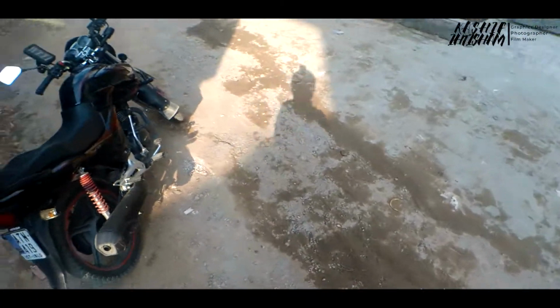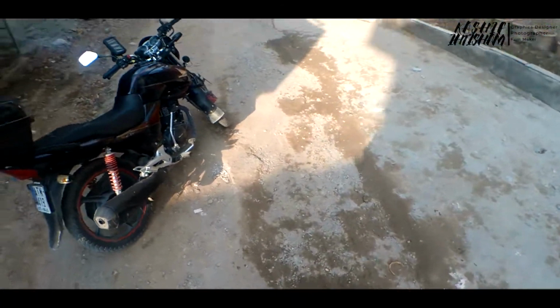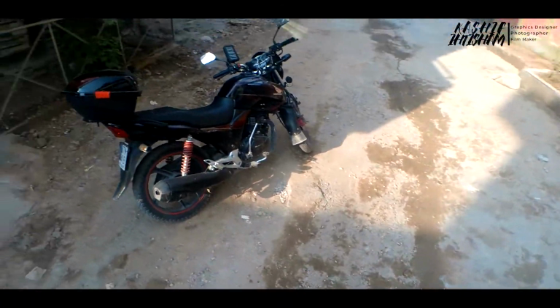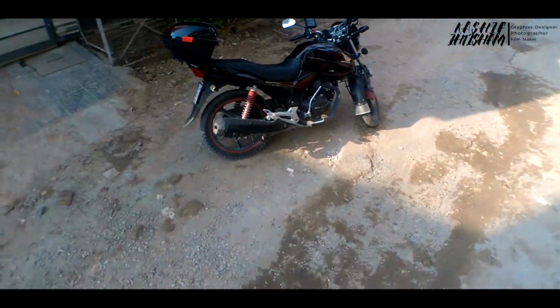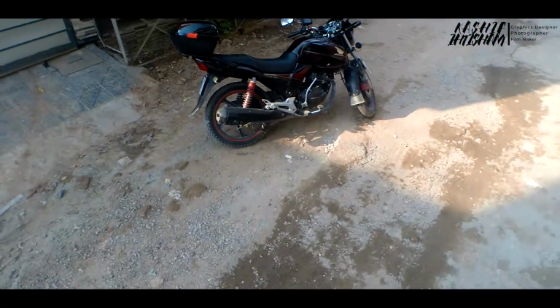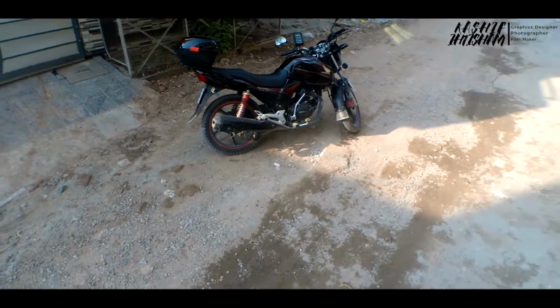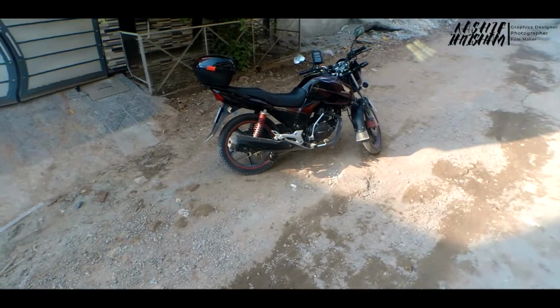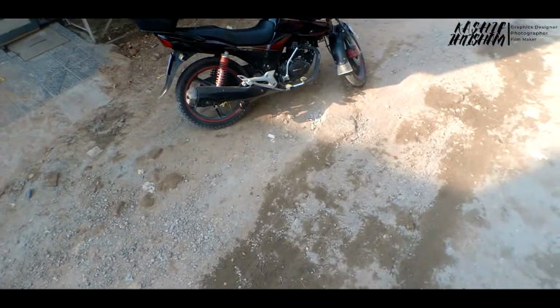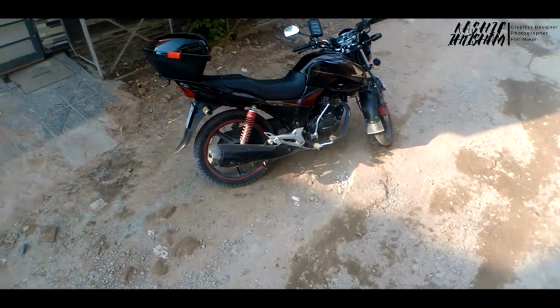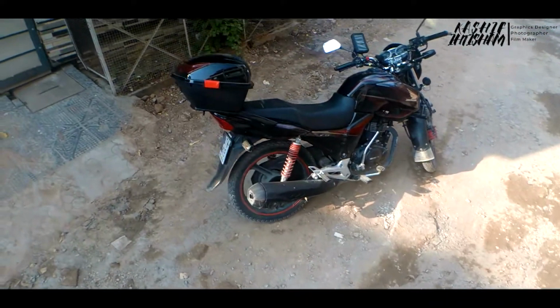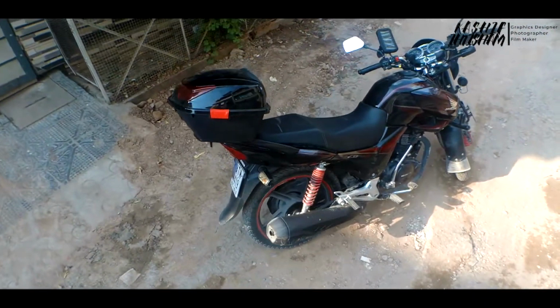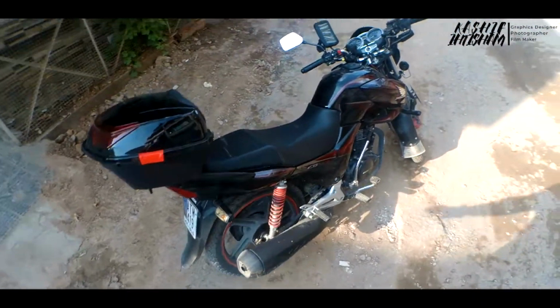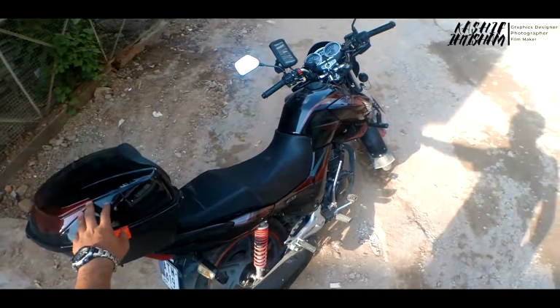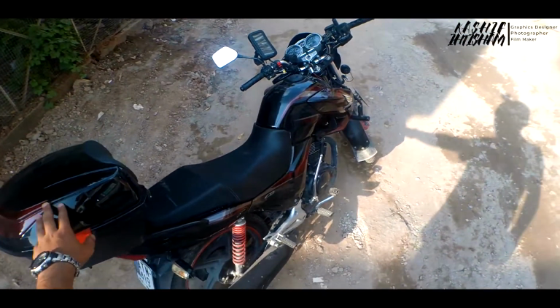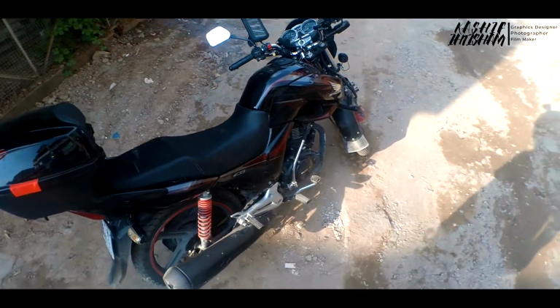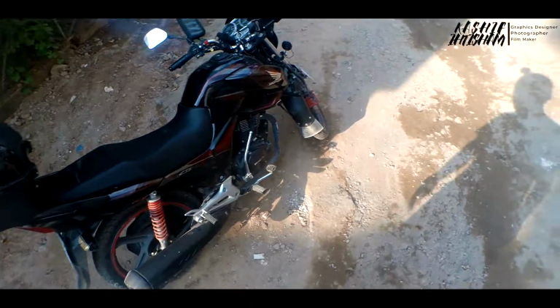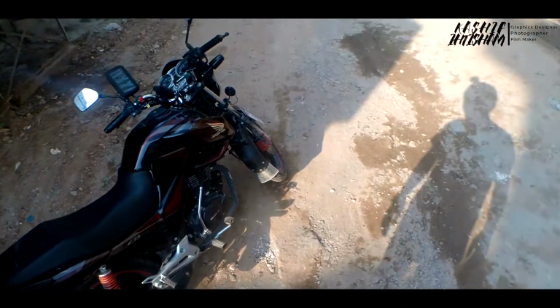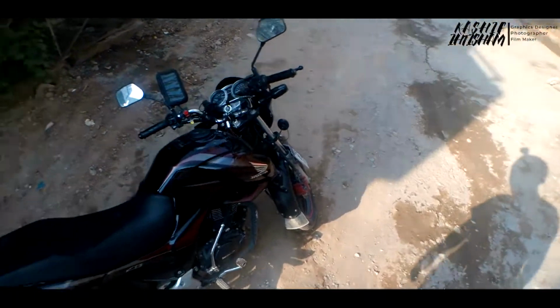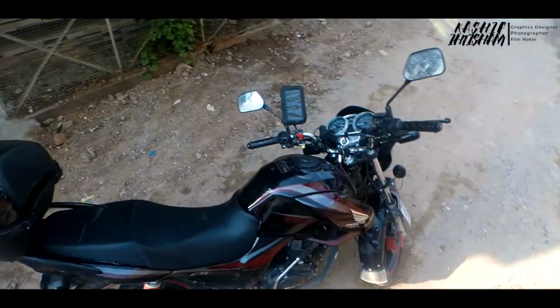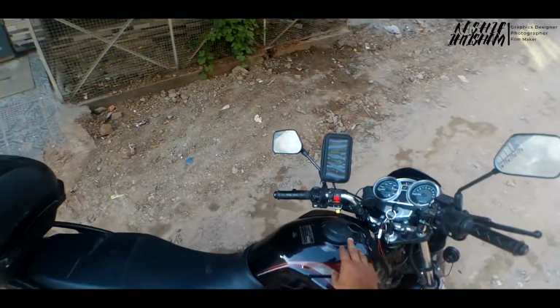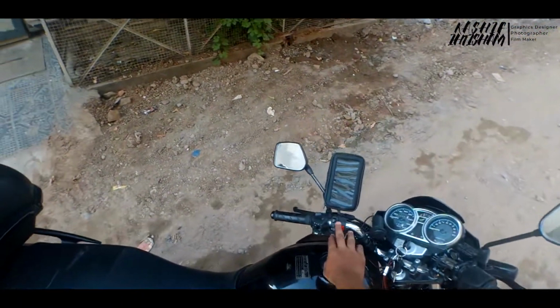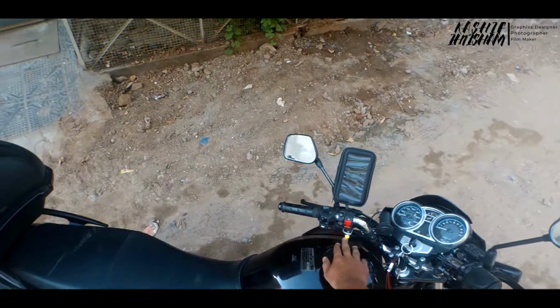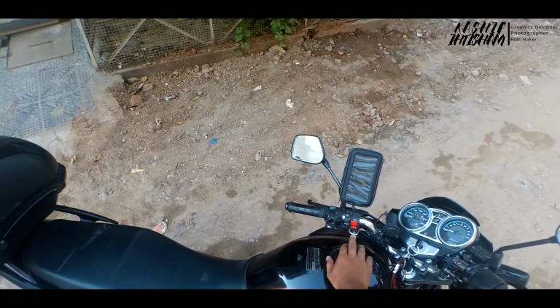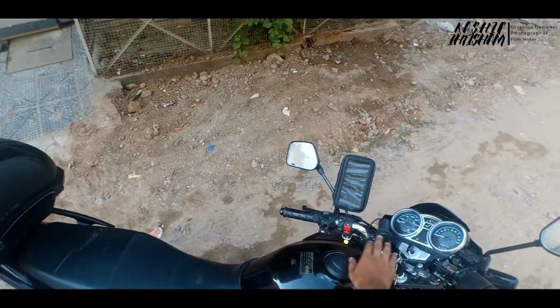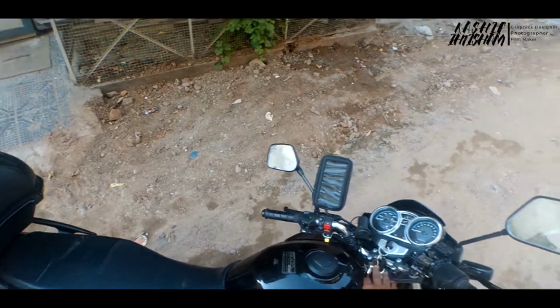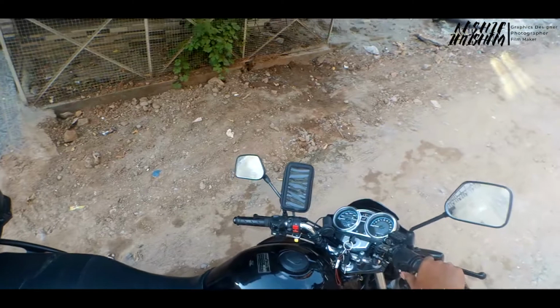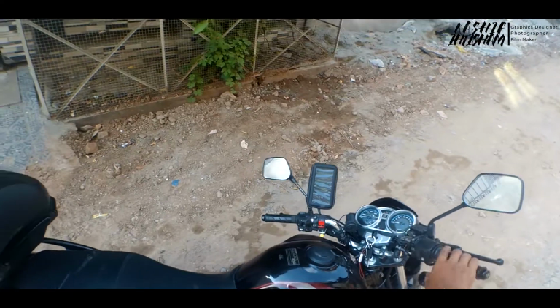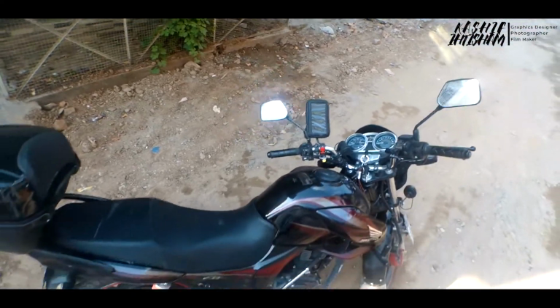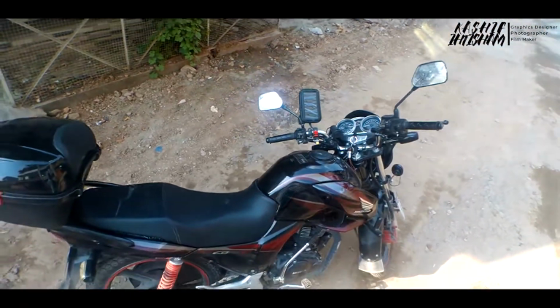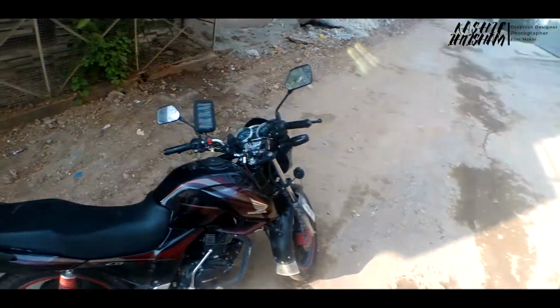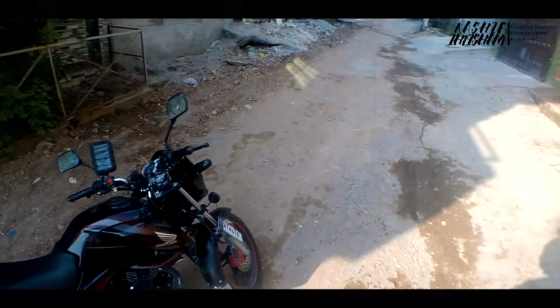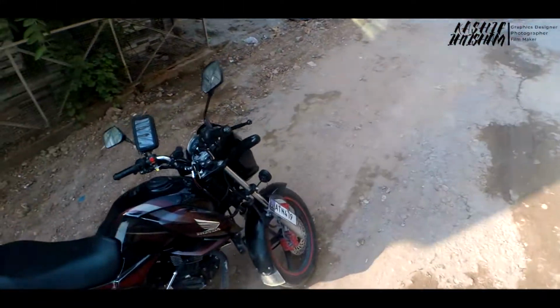It is a Honda 150cc and I have modified it. On the back, I have added indicators and buttons. There are also external lights on the back. When I go on a long tour, this is what I want.